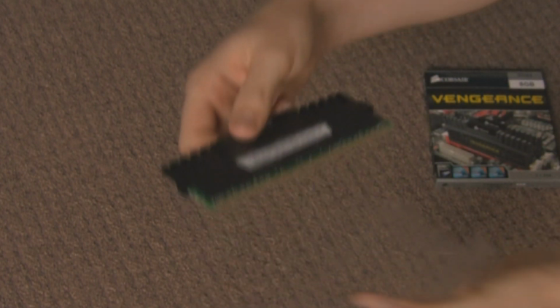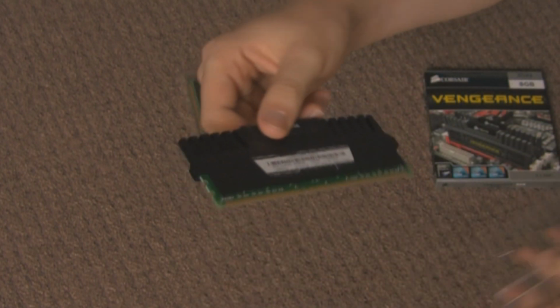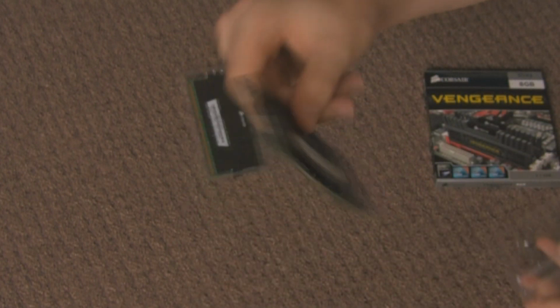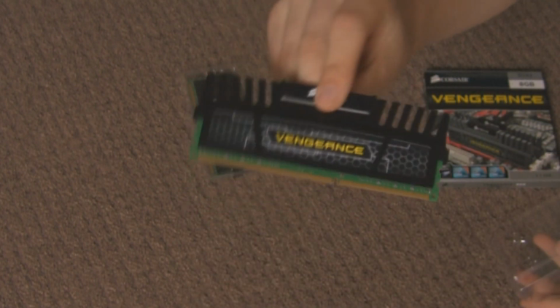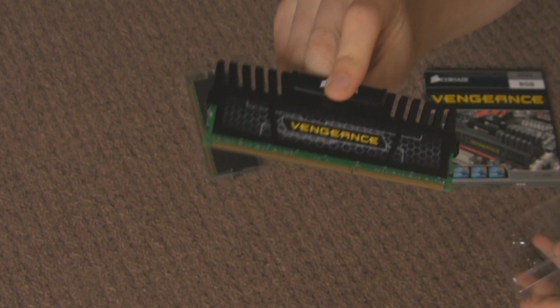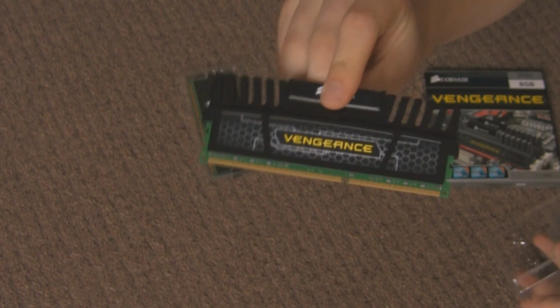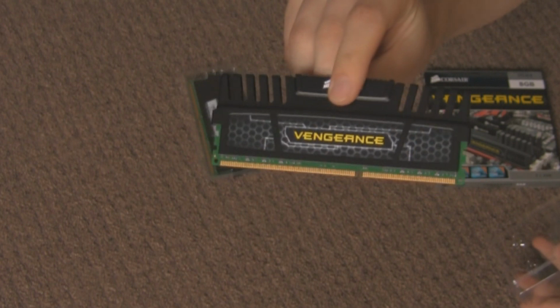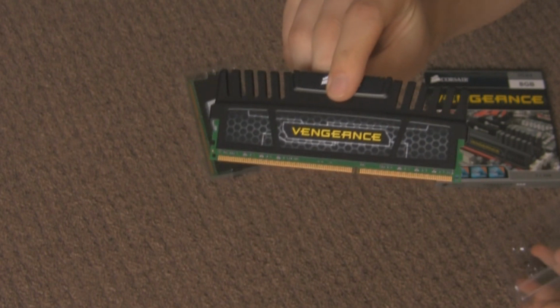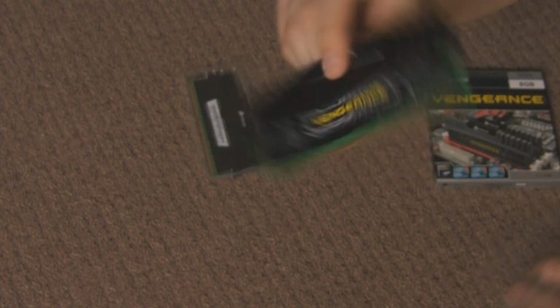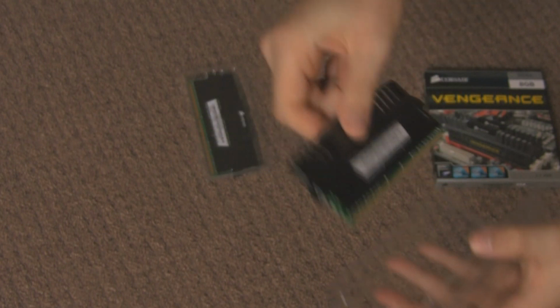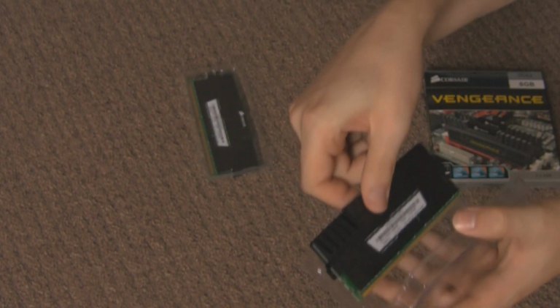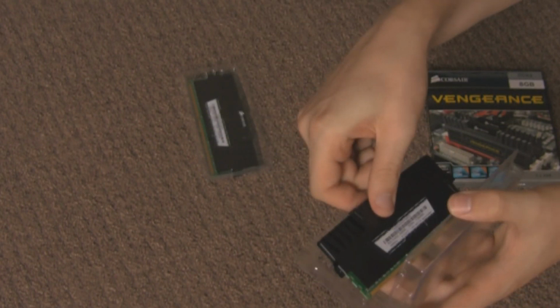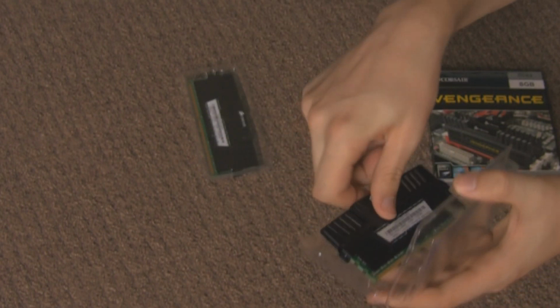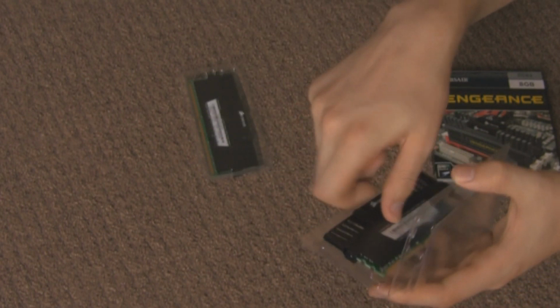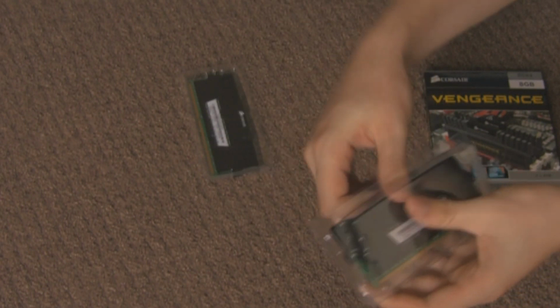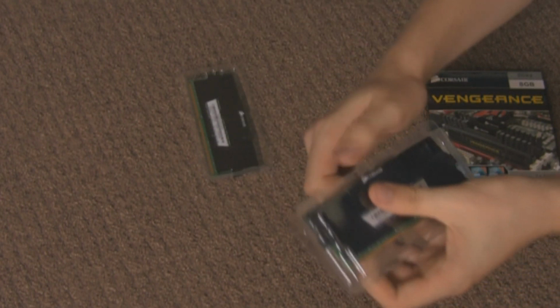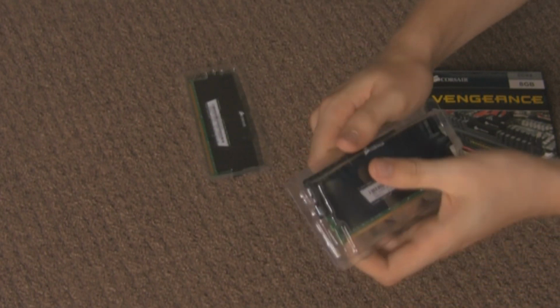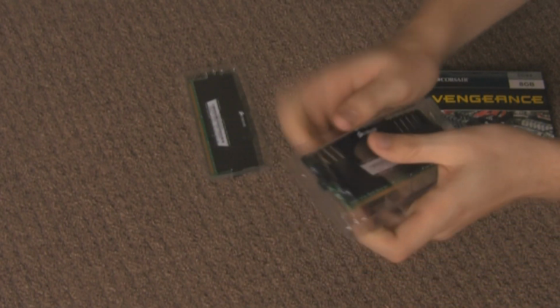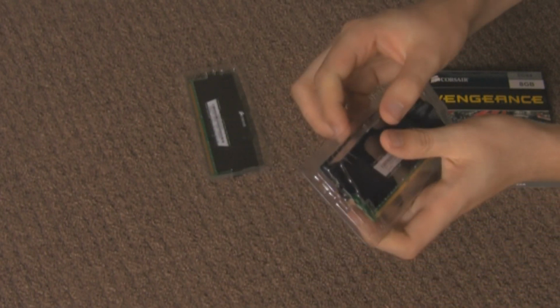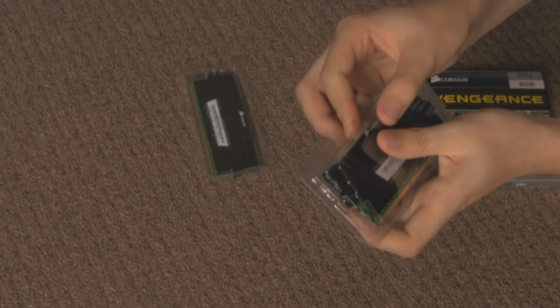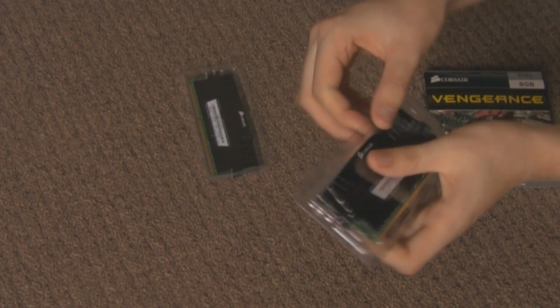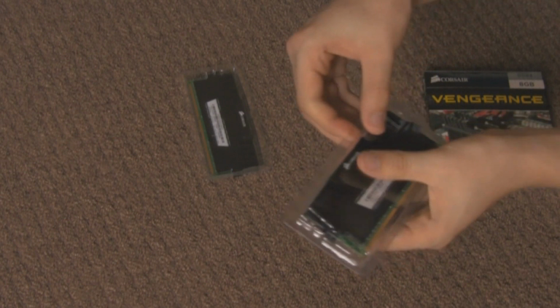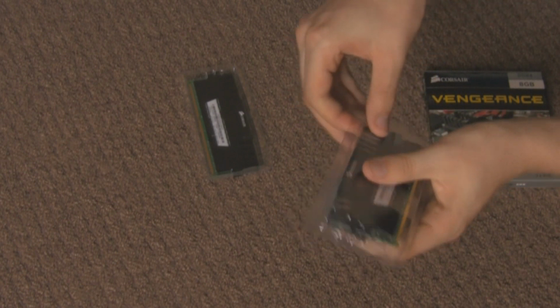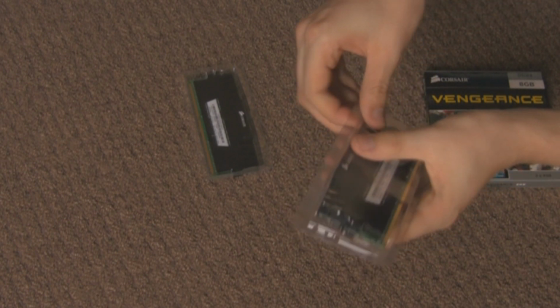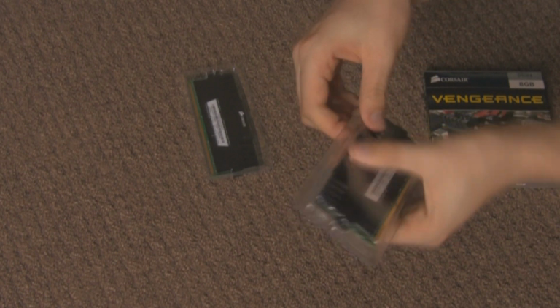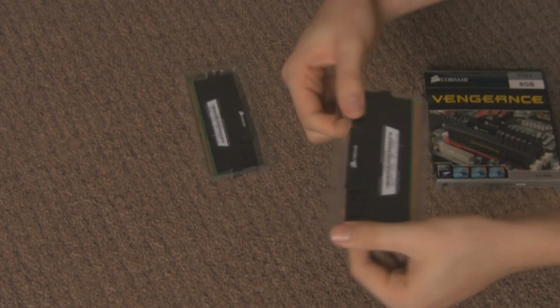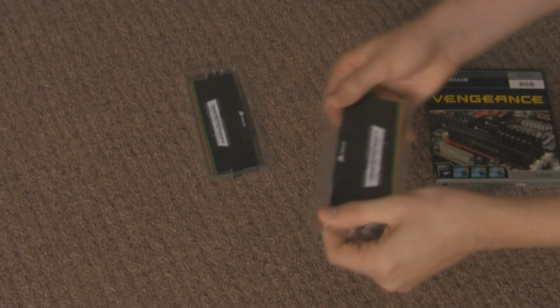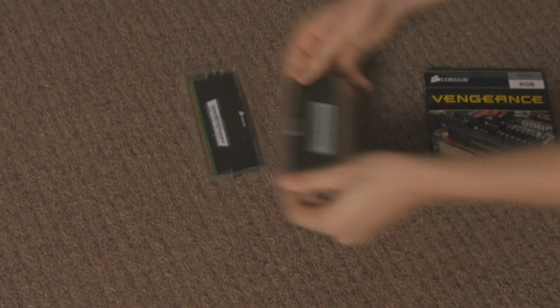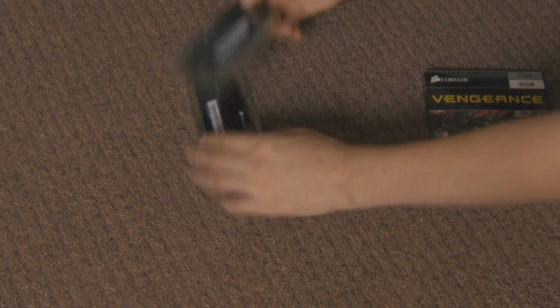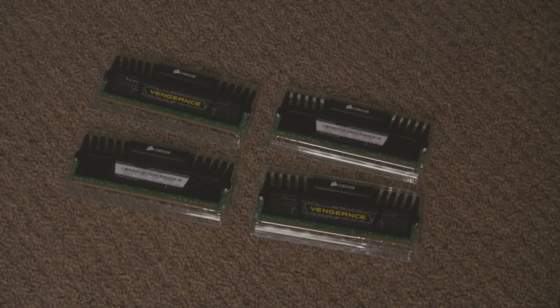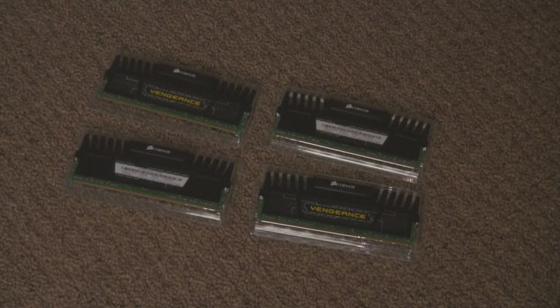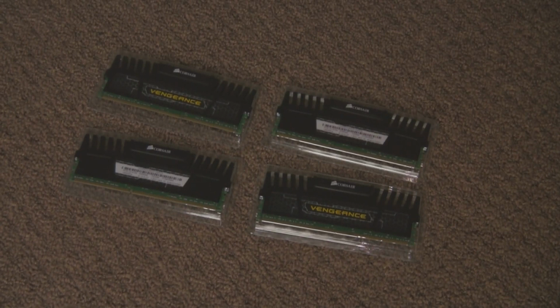I am going to hold it by the heatsink — do not hold RAM by the contacts. There it is. Now this RAM is very special; it is overclockable to 1866MHz on your motherboard.